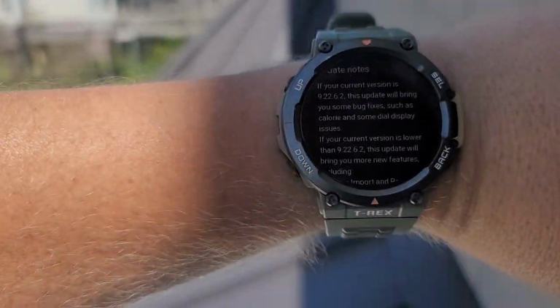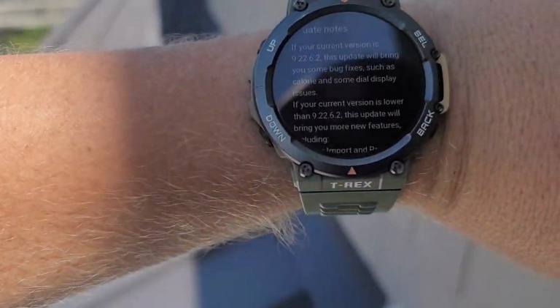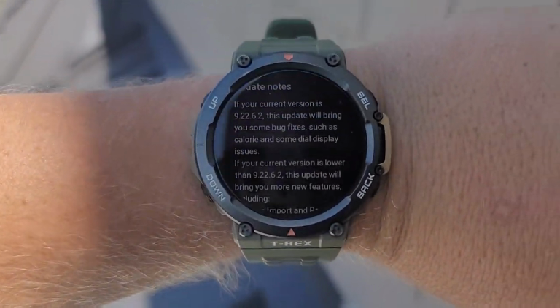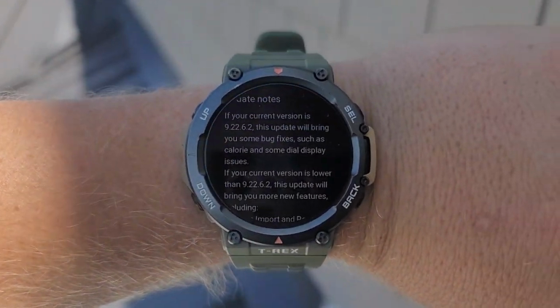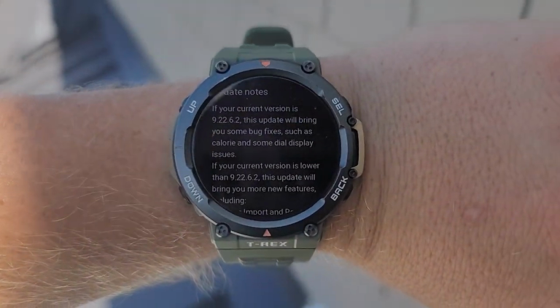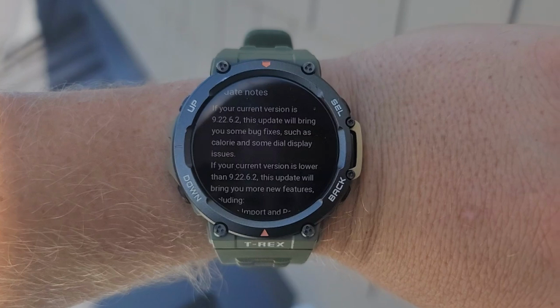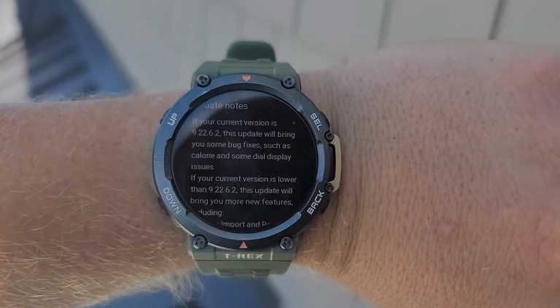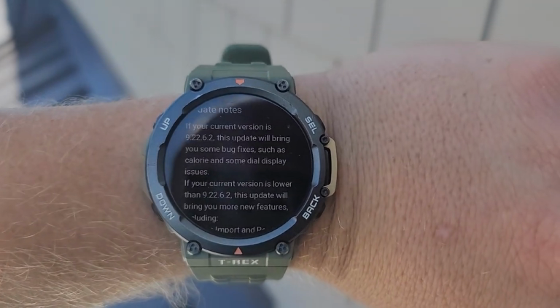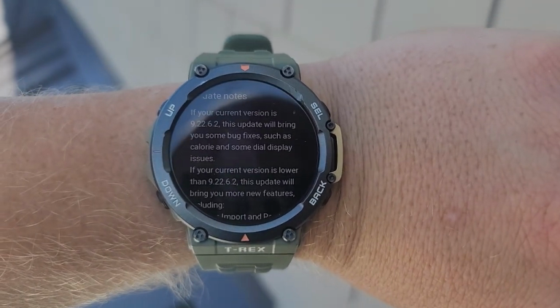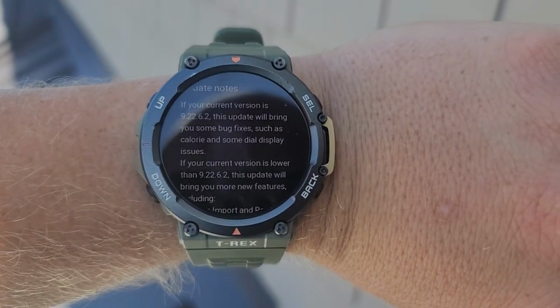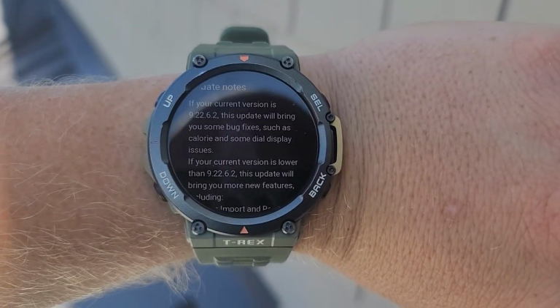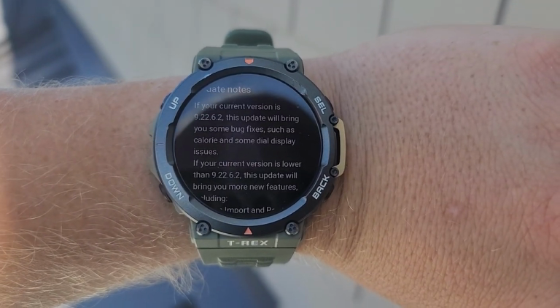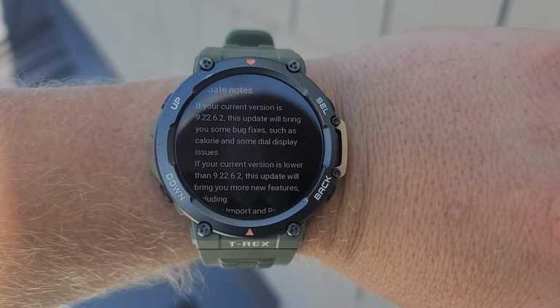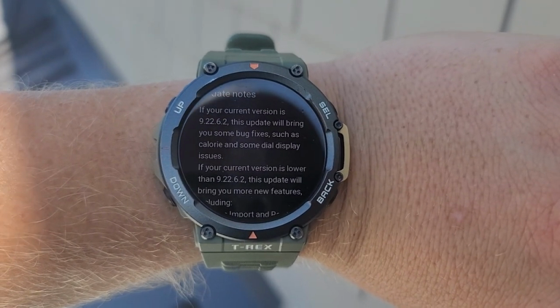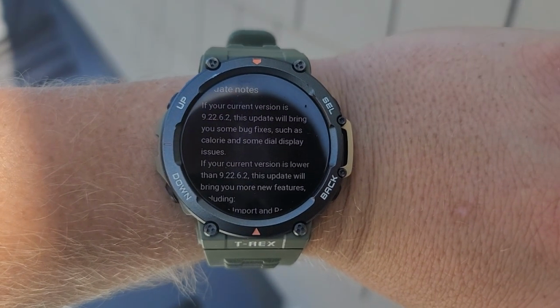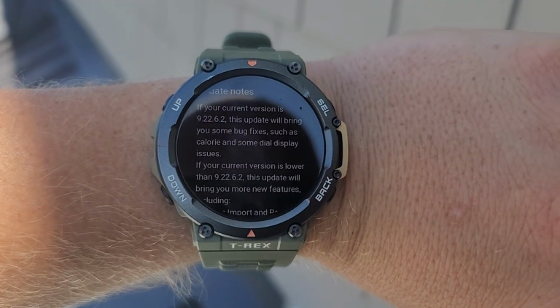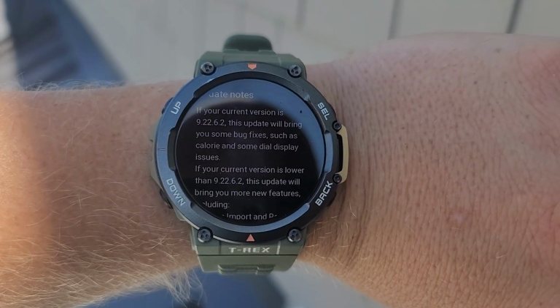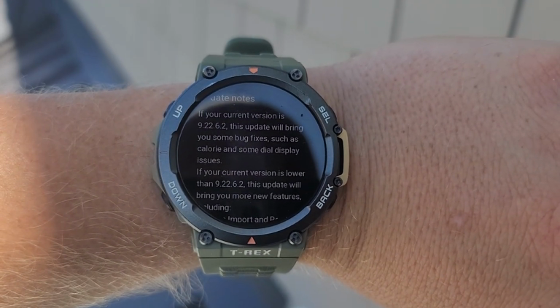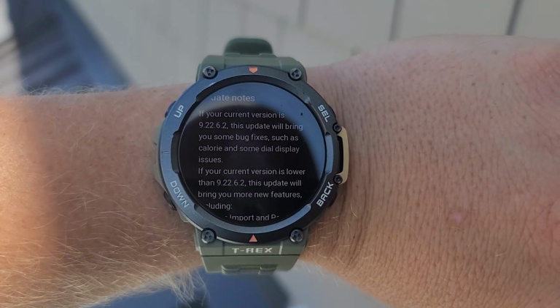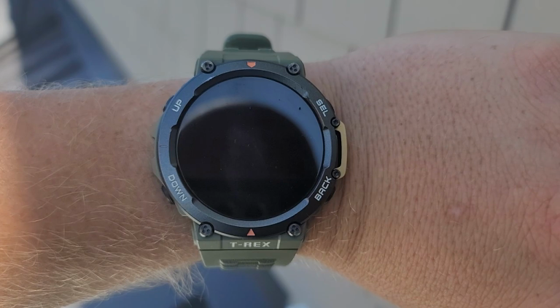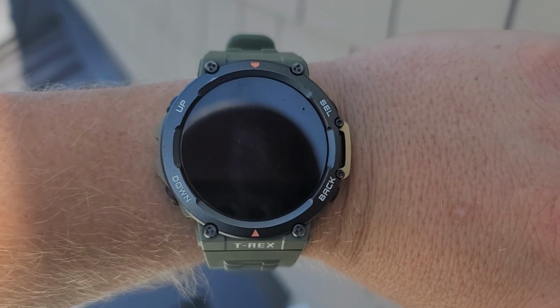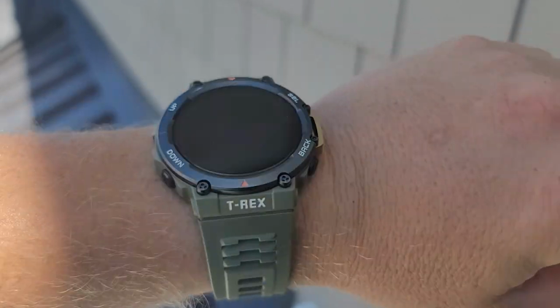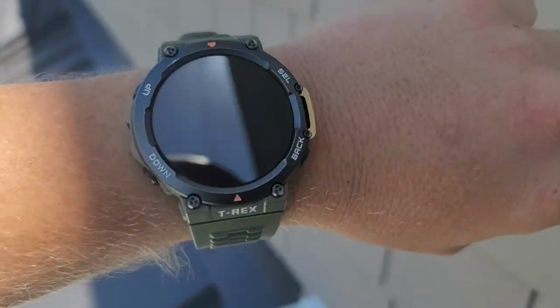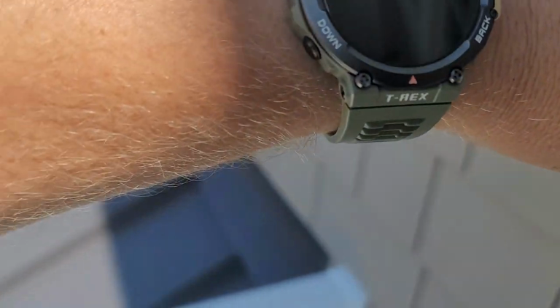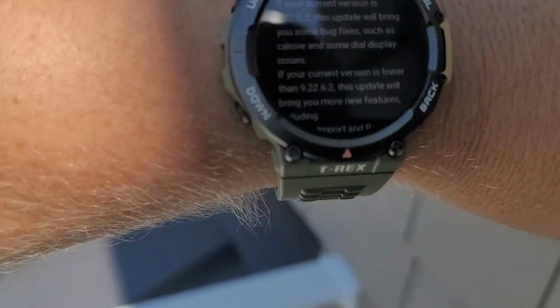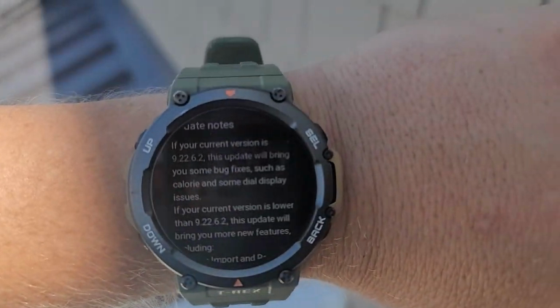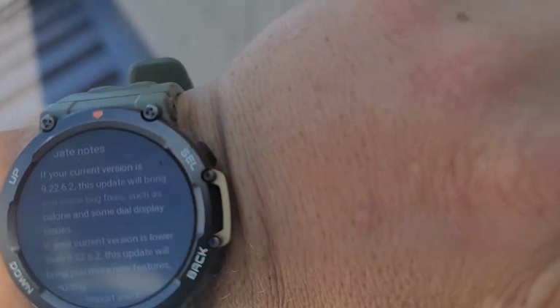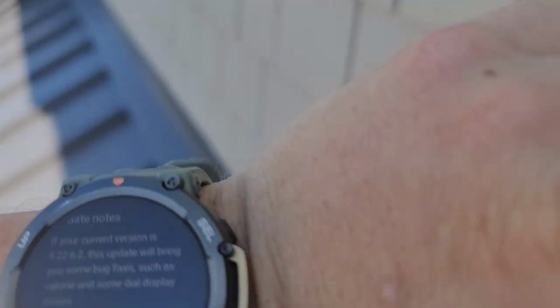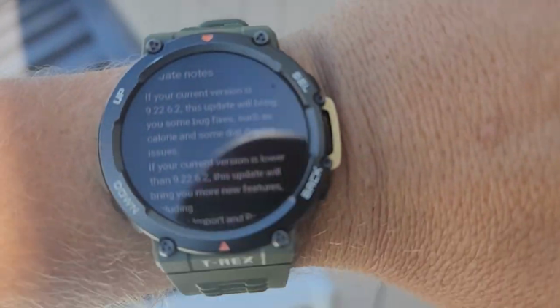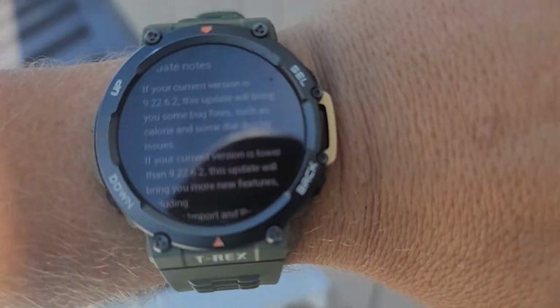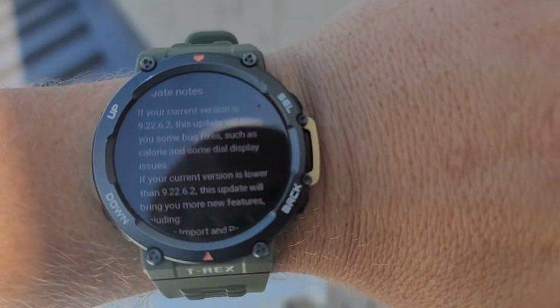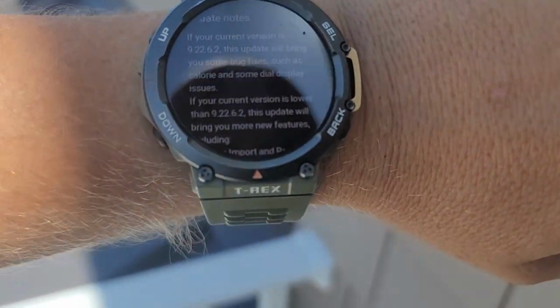See if you guys can see that — this is supposed to fix the bugs, which included calorie and some dial display issues. So that's good news.